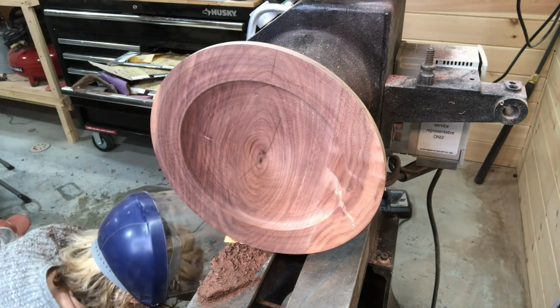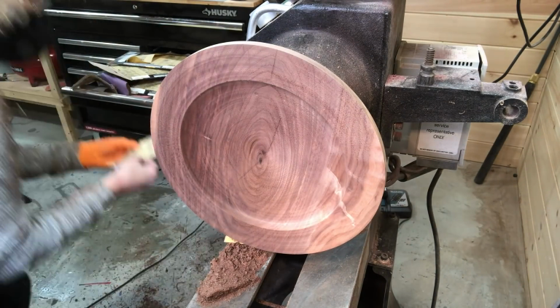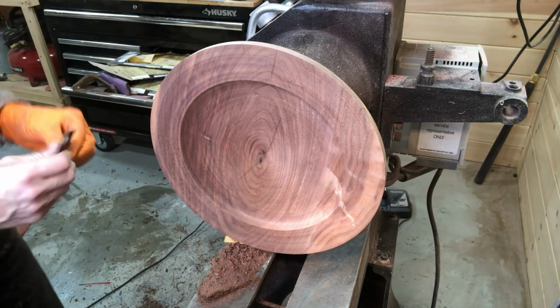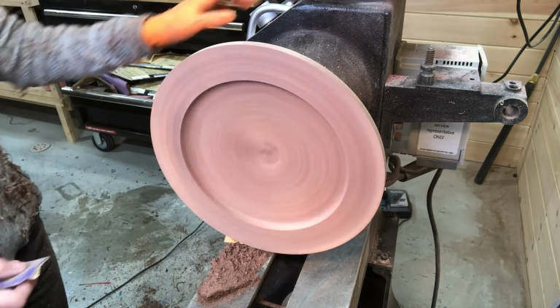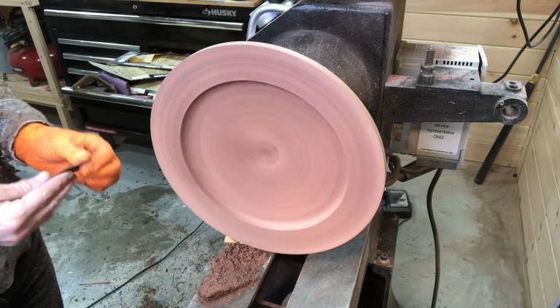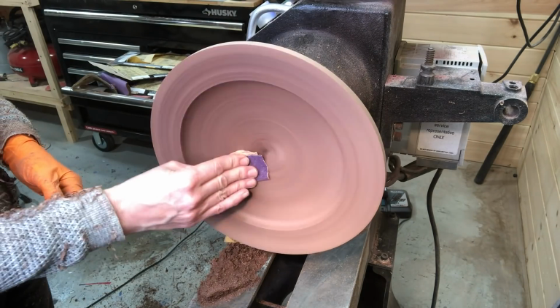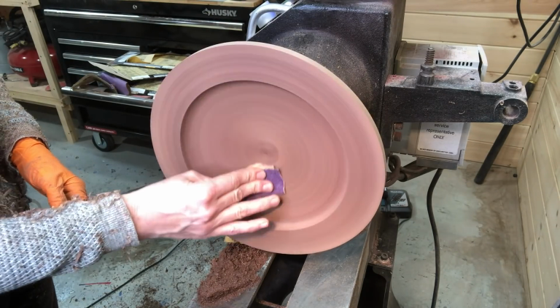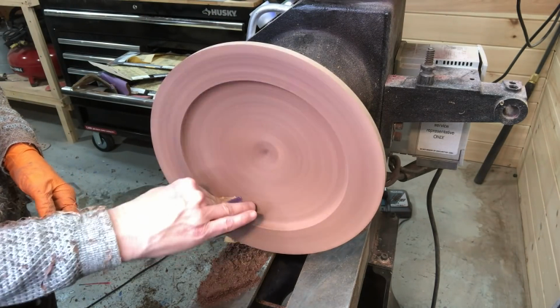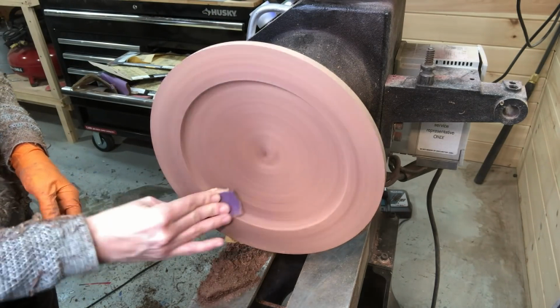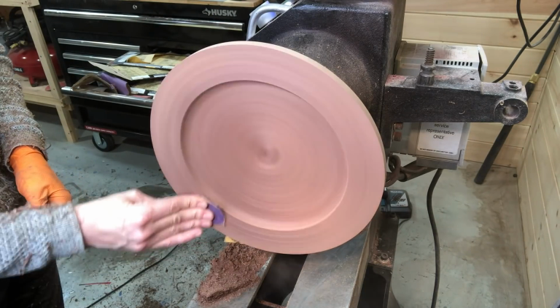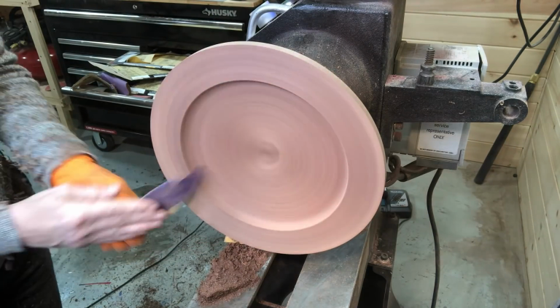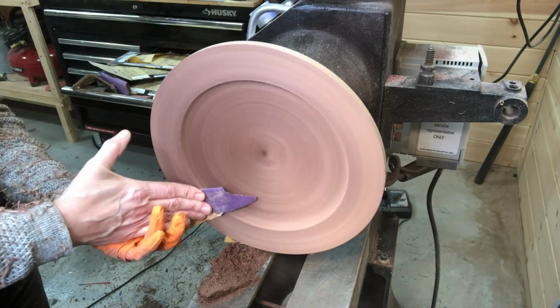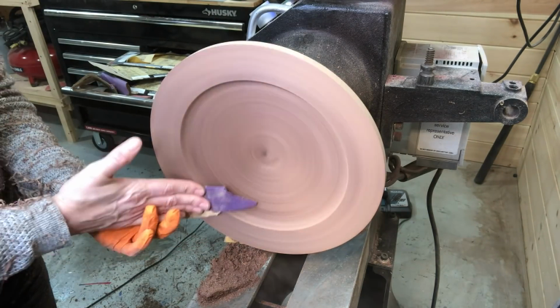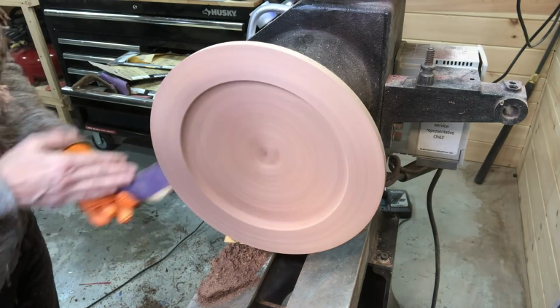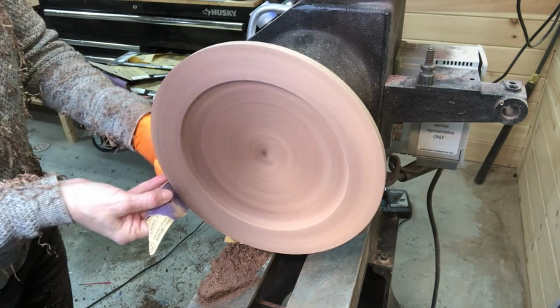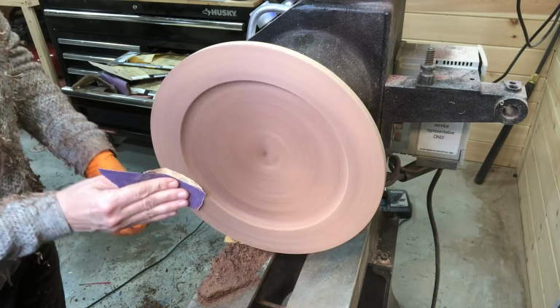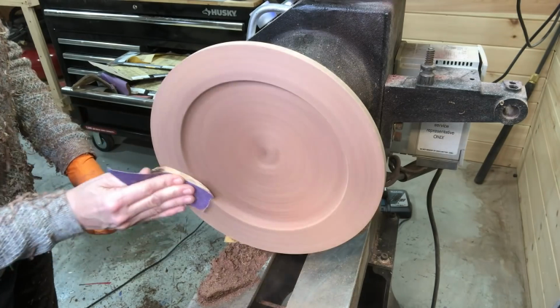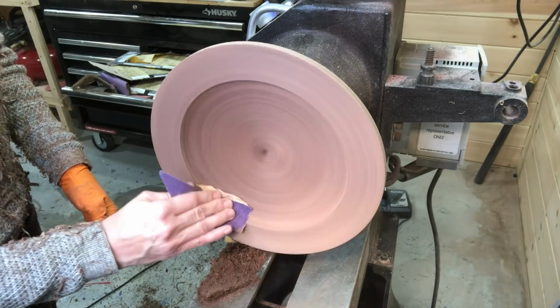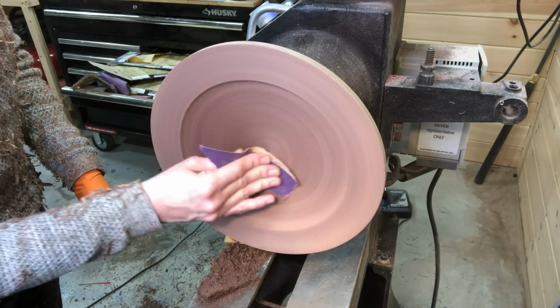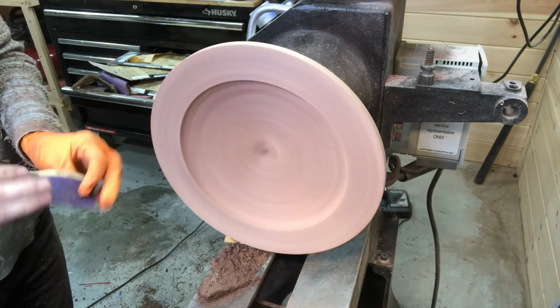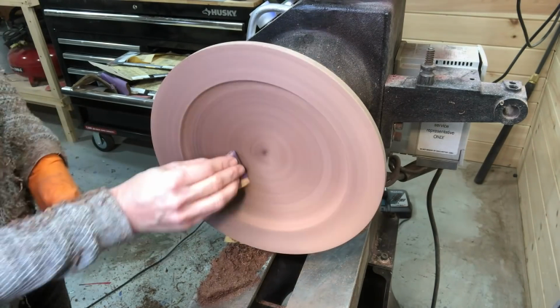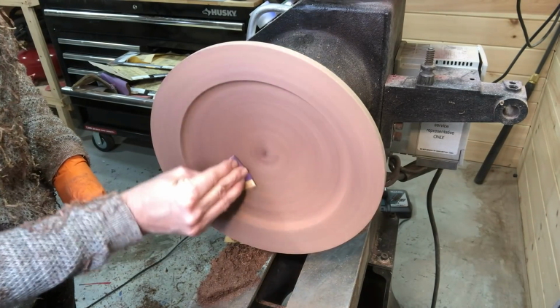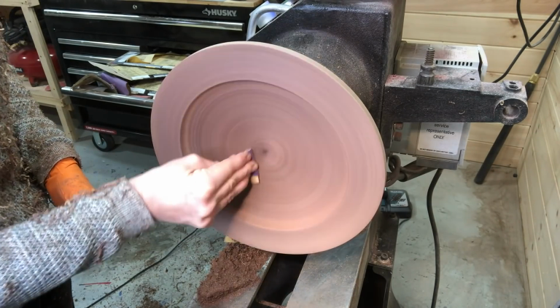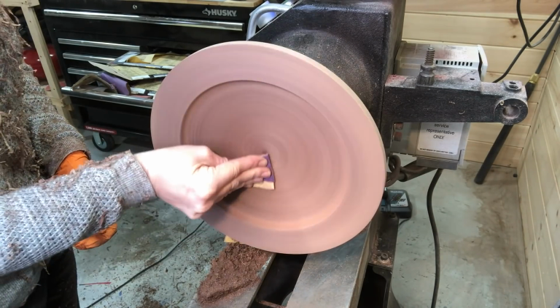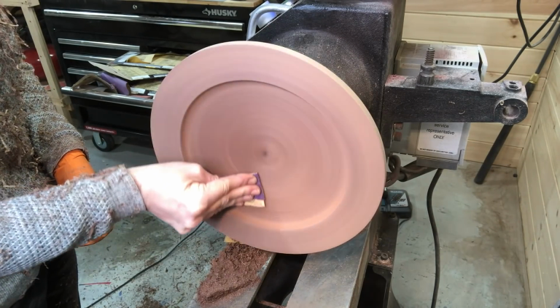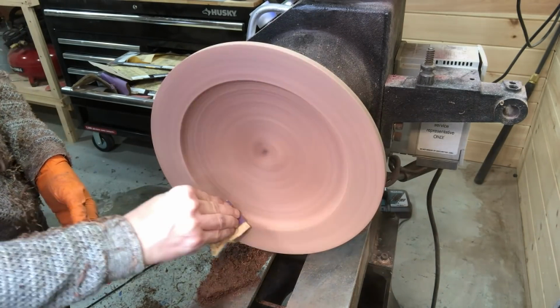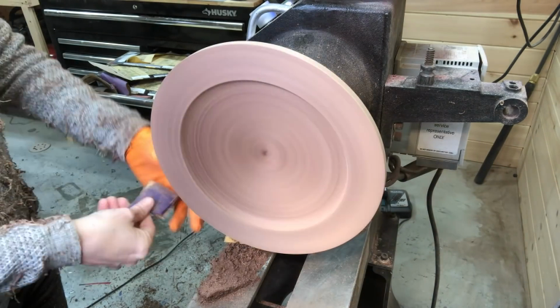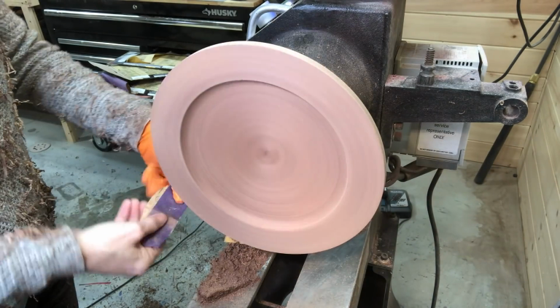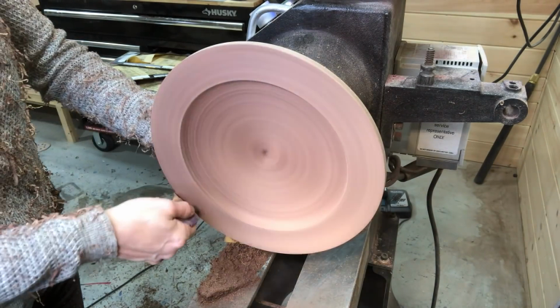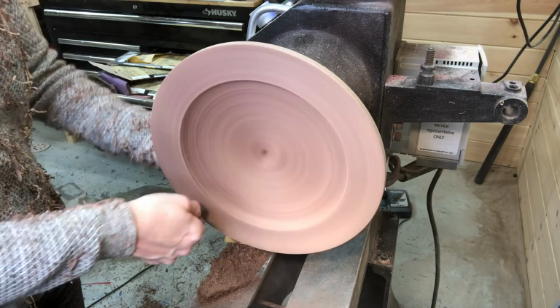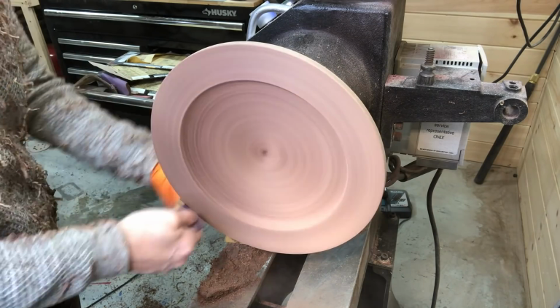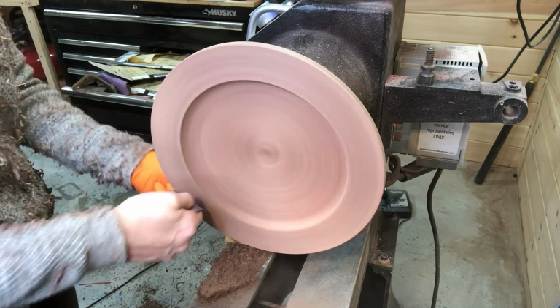Starting the sanding process for the front or top of the bowl — same process, 80 grit all the way up to 600 grit, and a mixture of hand sanding and power sanding.